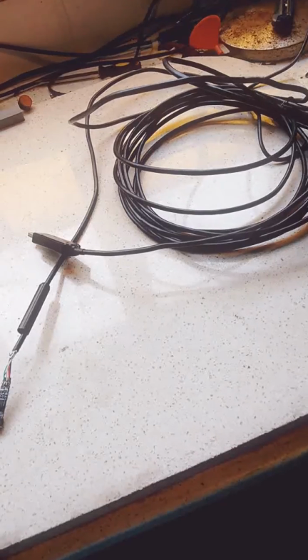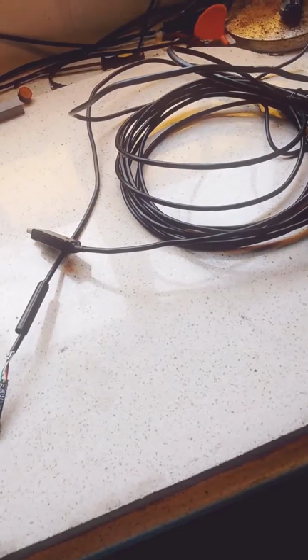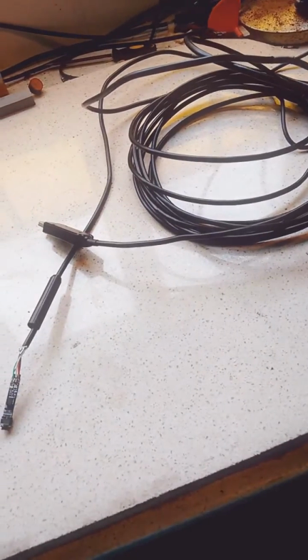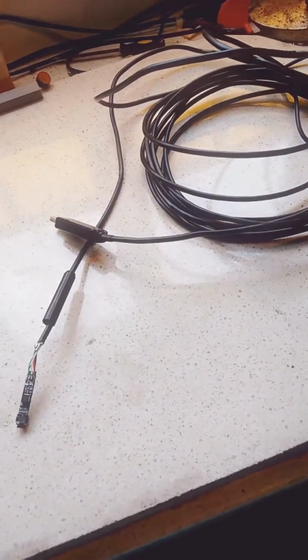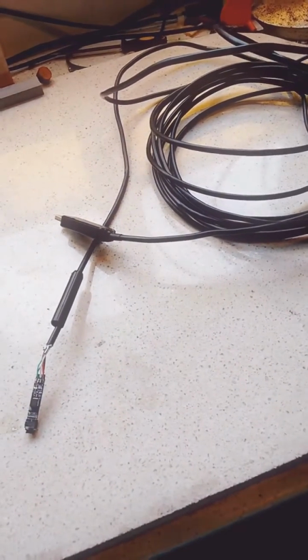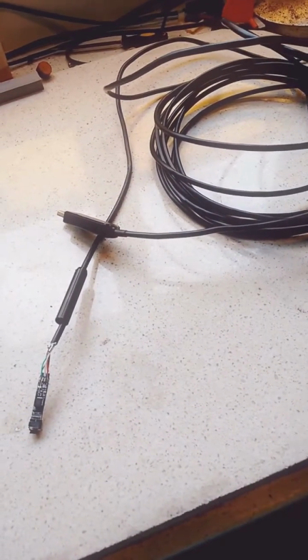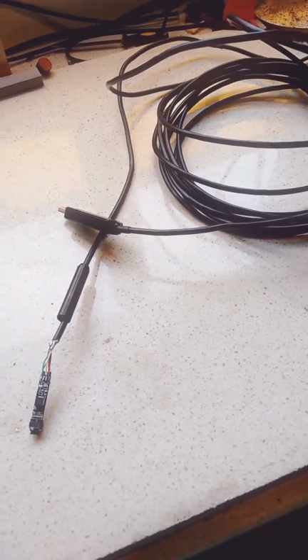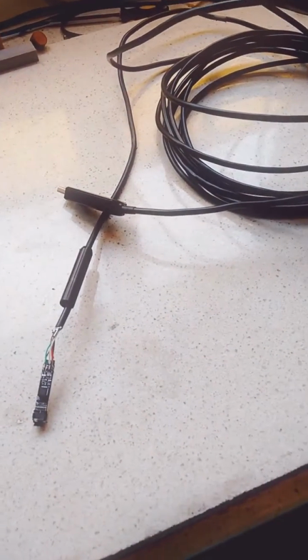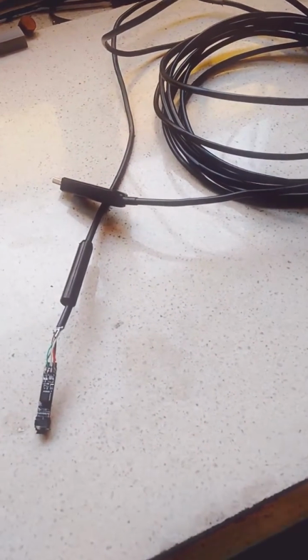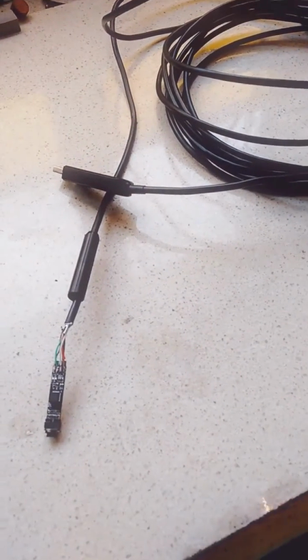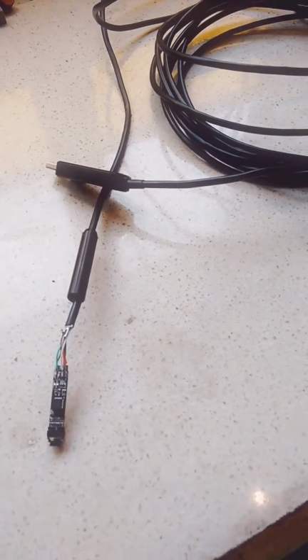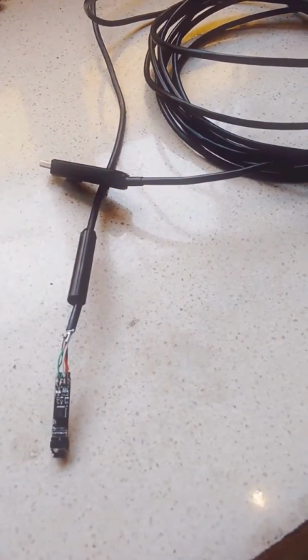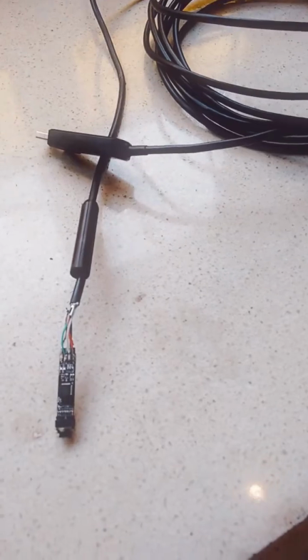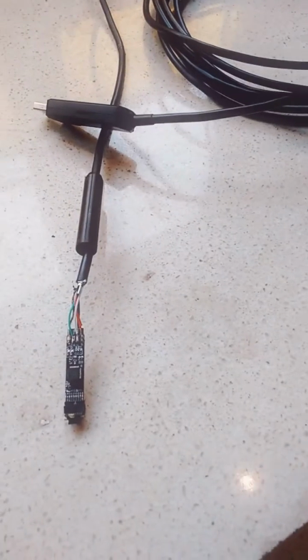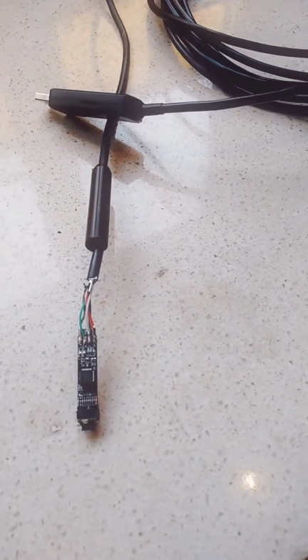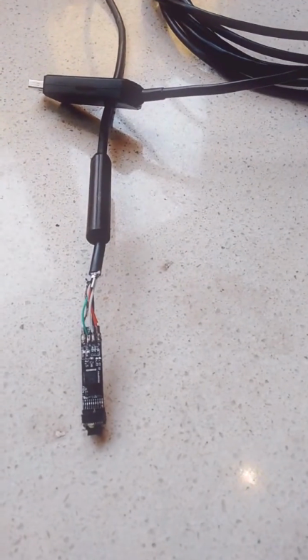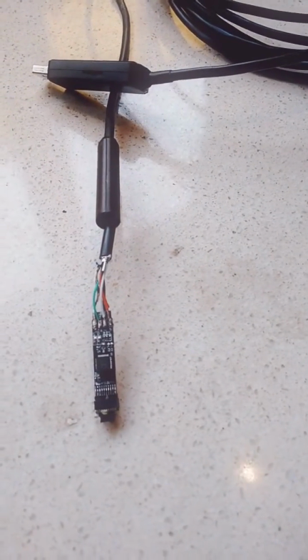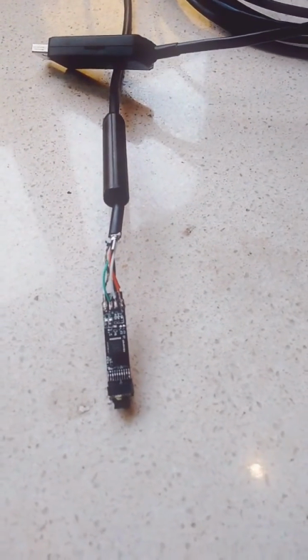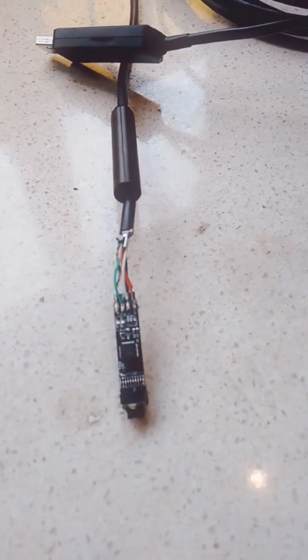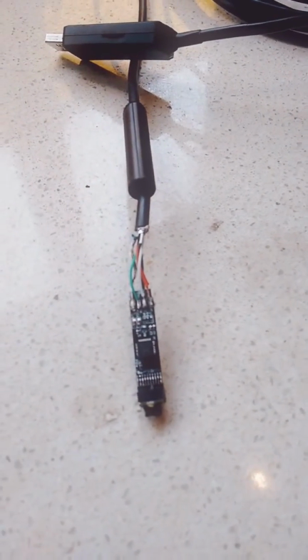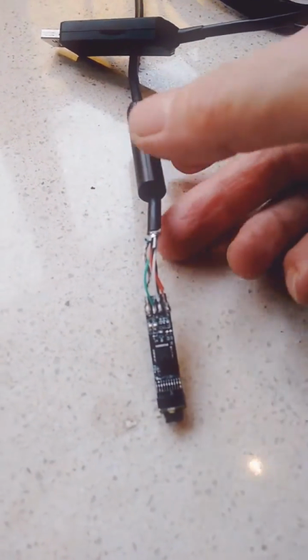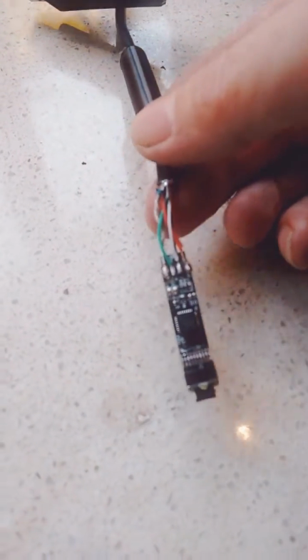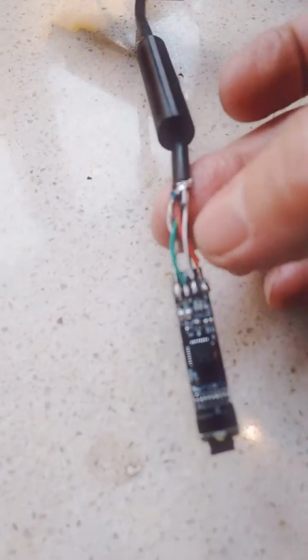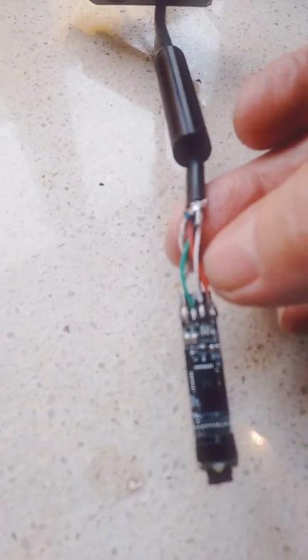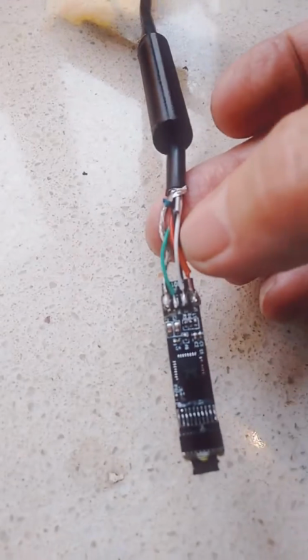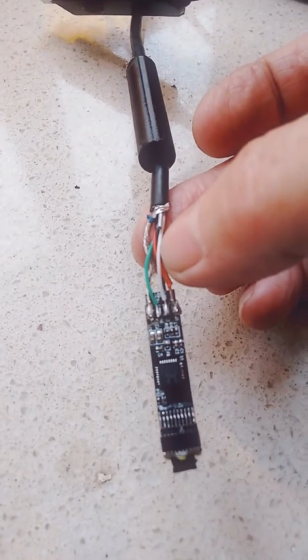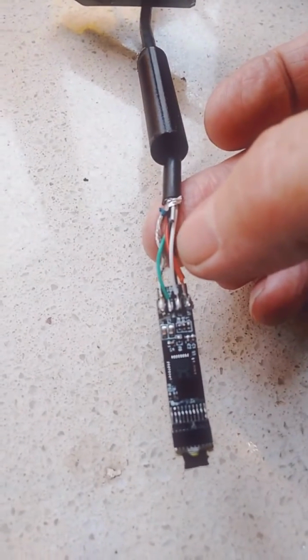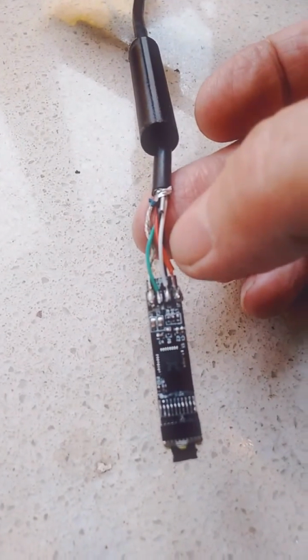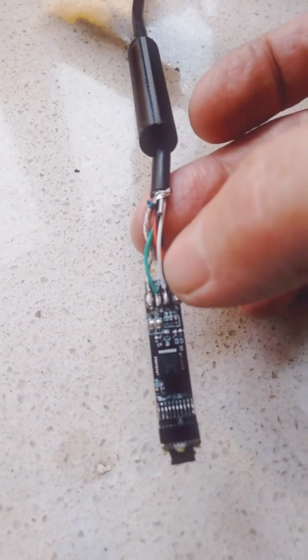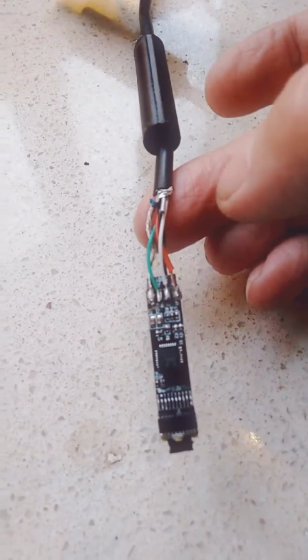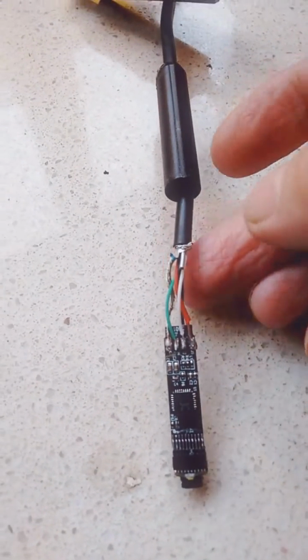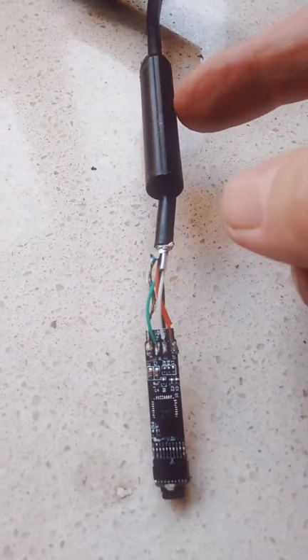I had a problem with my USB endoscope. This is only a cheap one — it's just VGA quality. It turned out that the white wire had broken off inside the case.